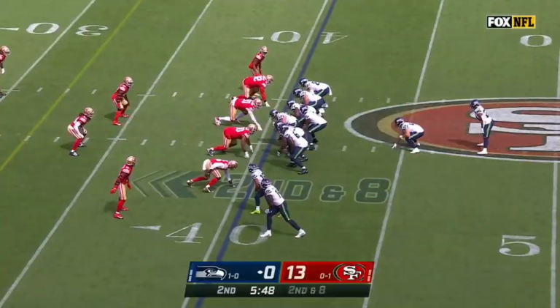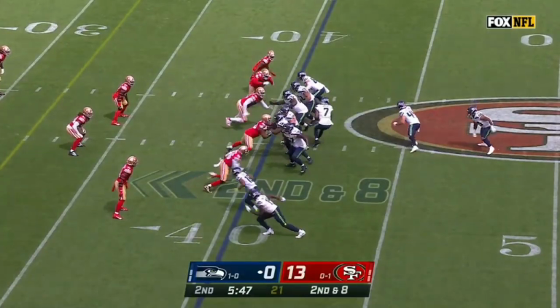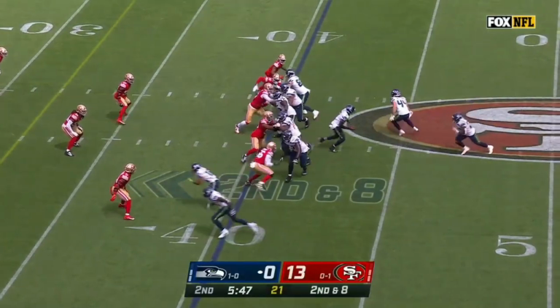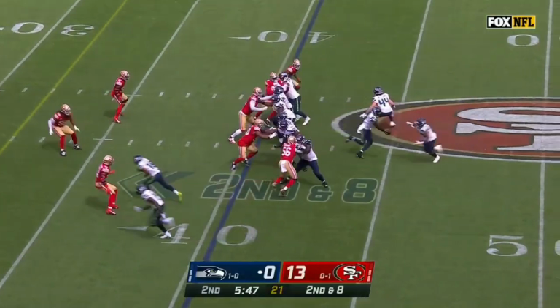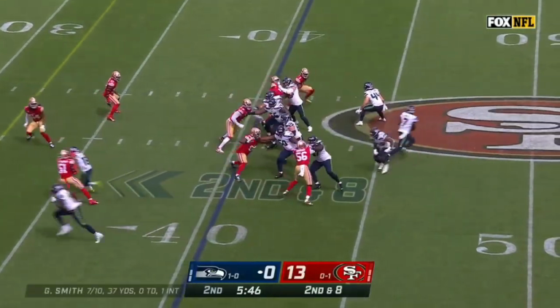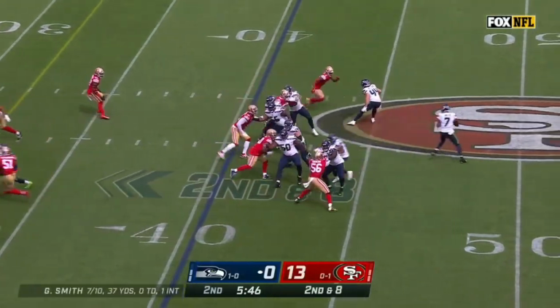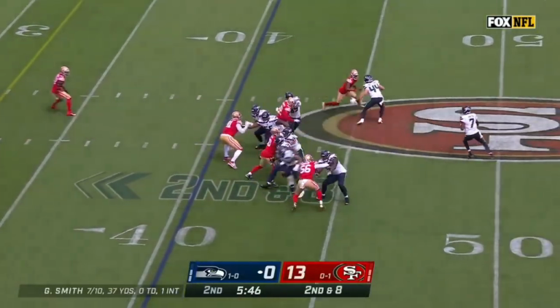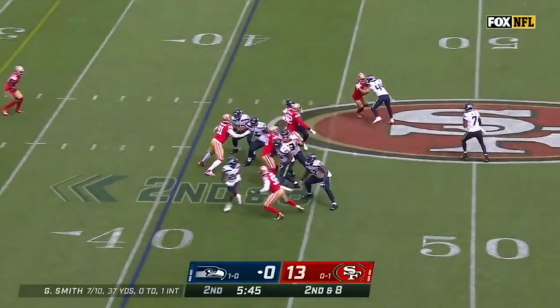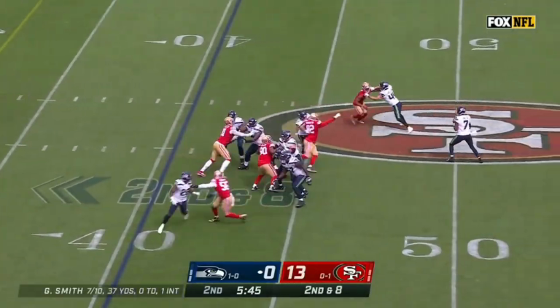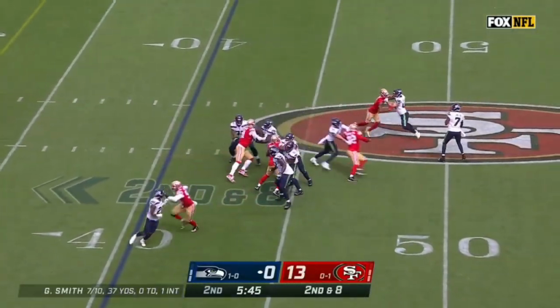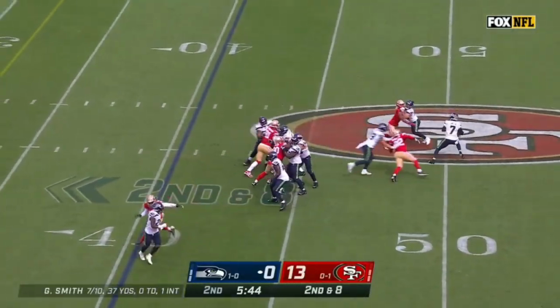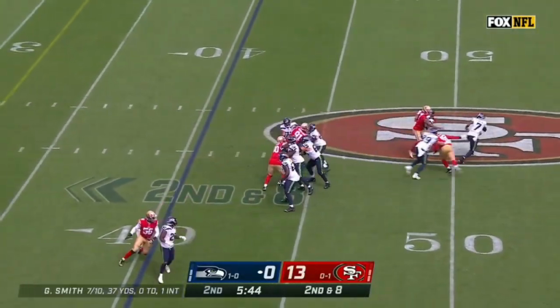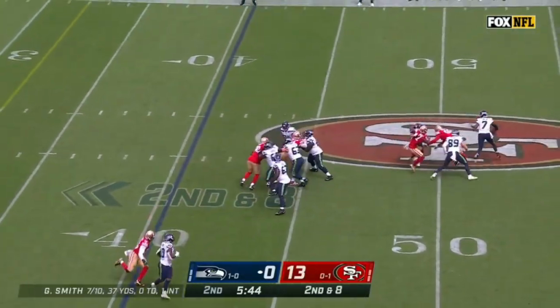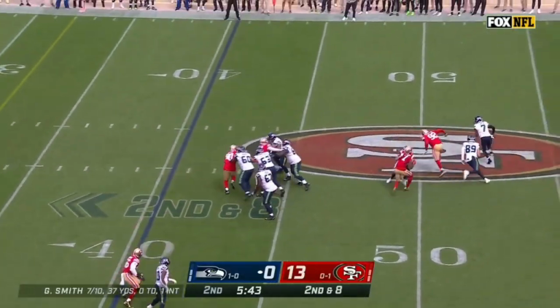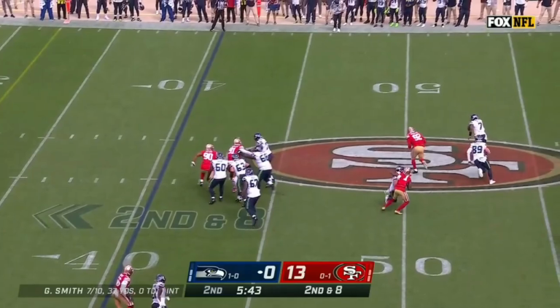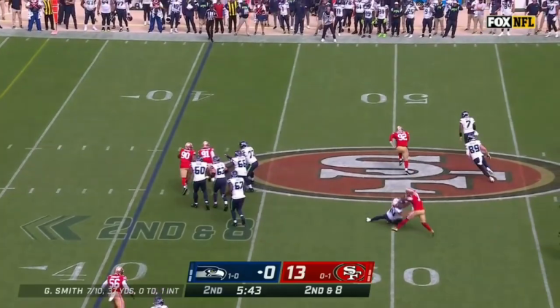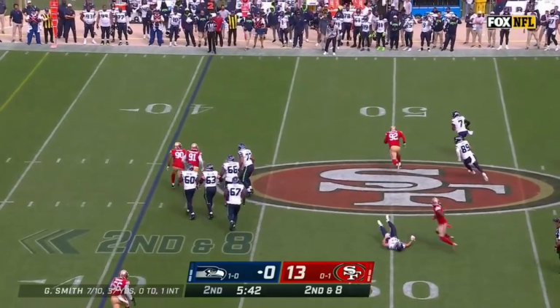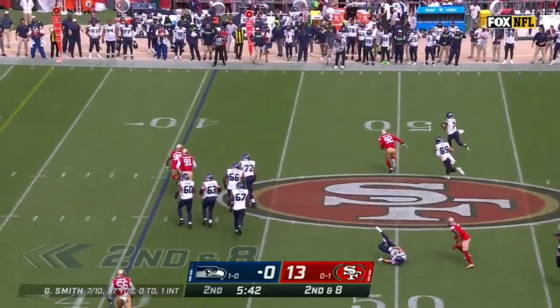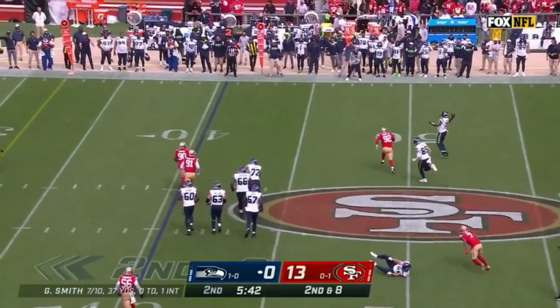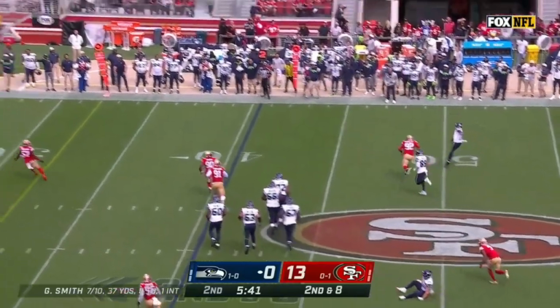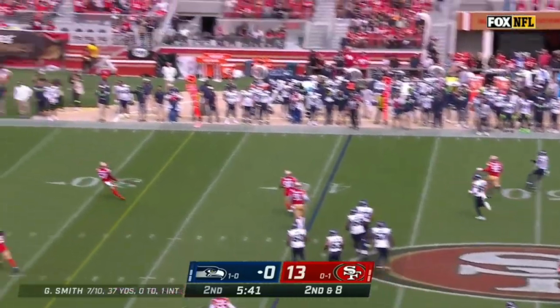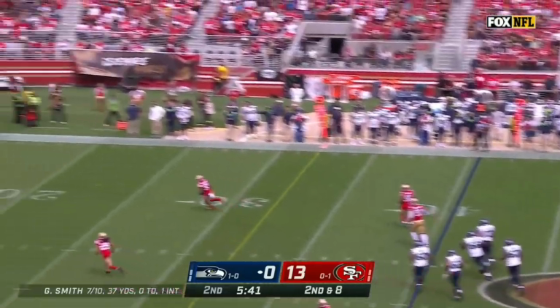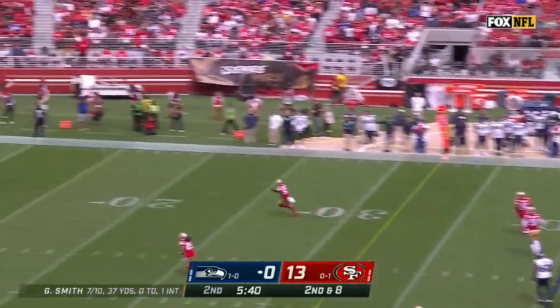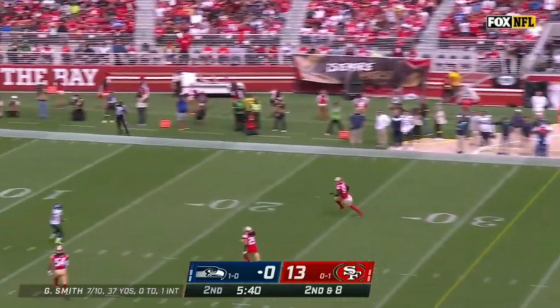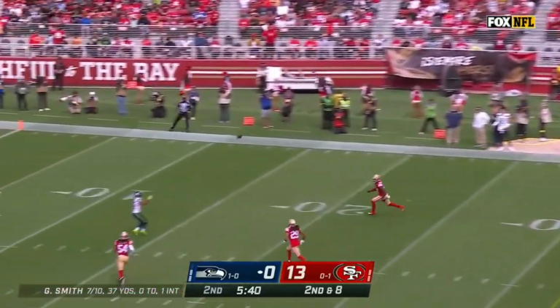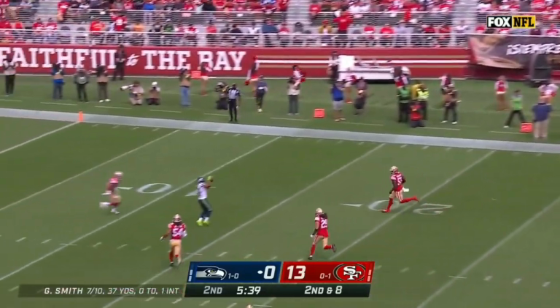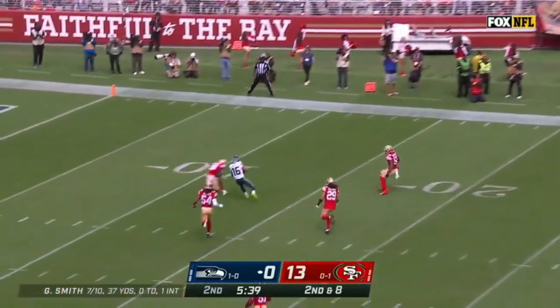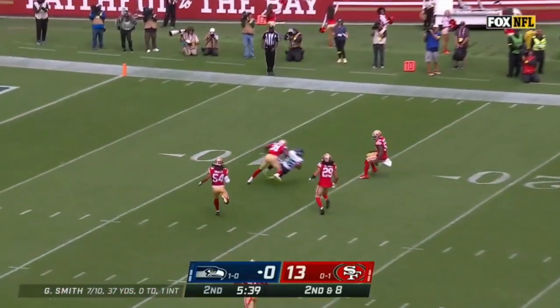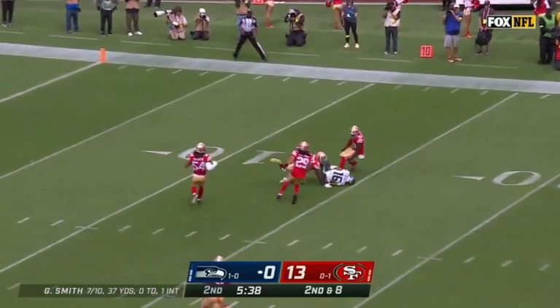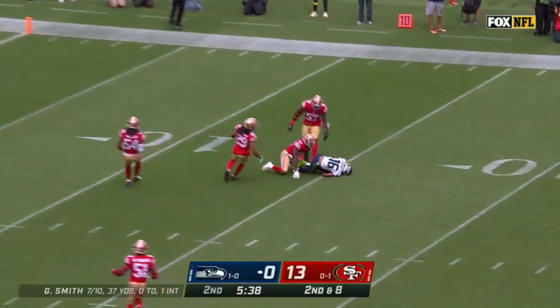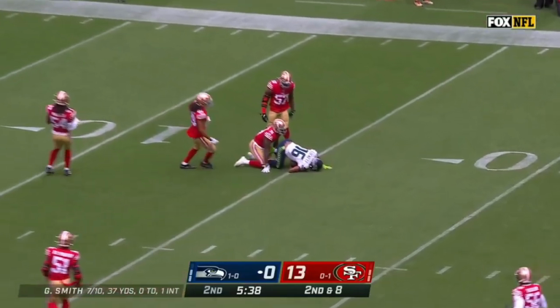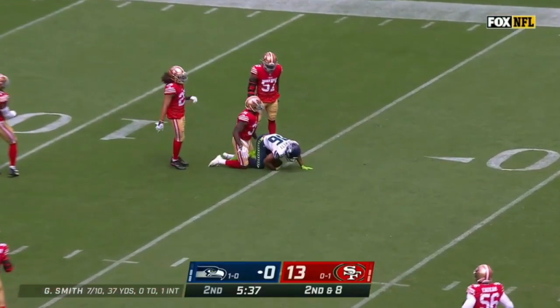He played every snap last week. Smith off the play action, under pressure, chased by the former Seahawk. He launches it away and Tyler Lockett is there!